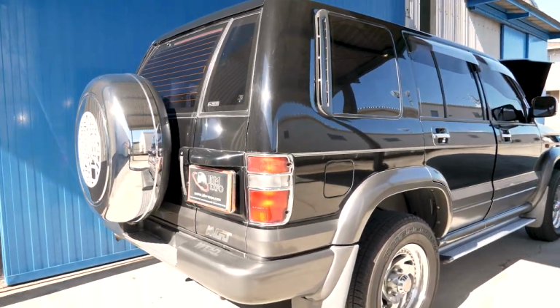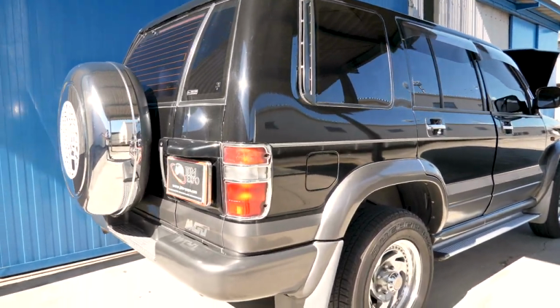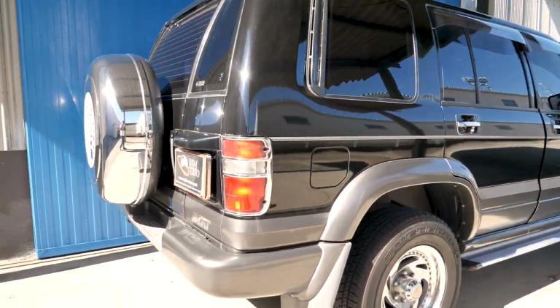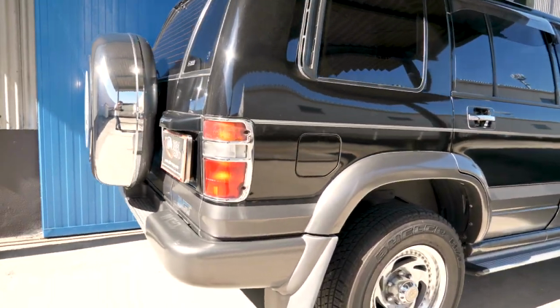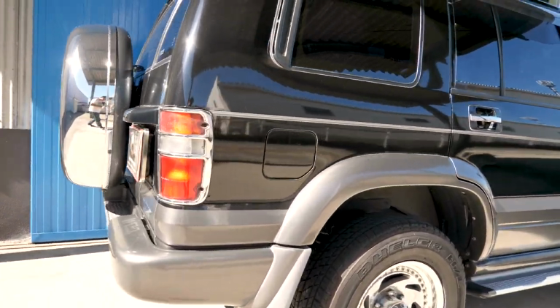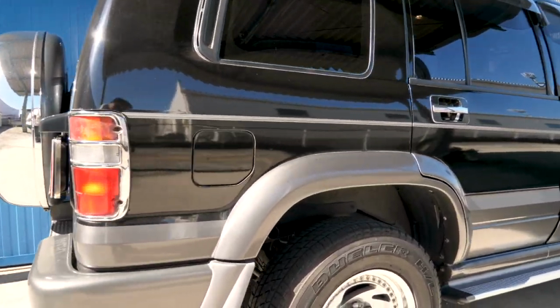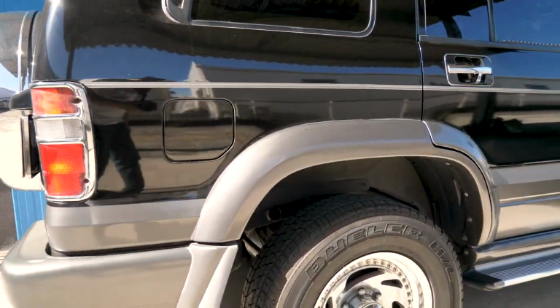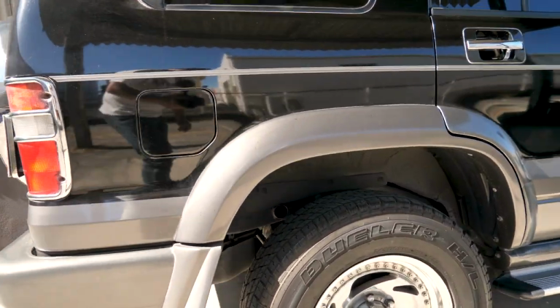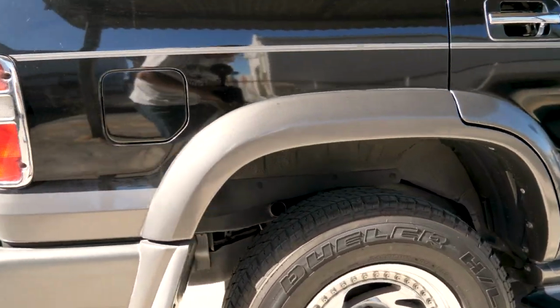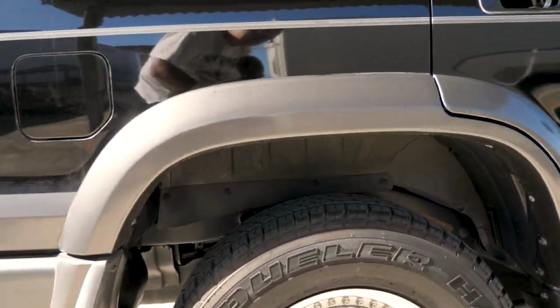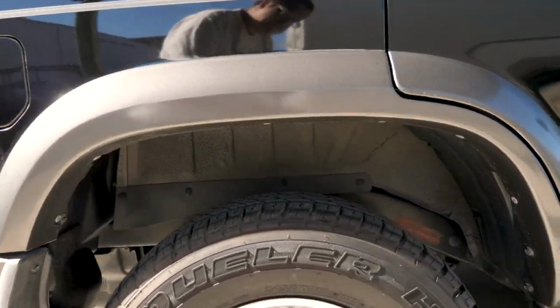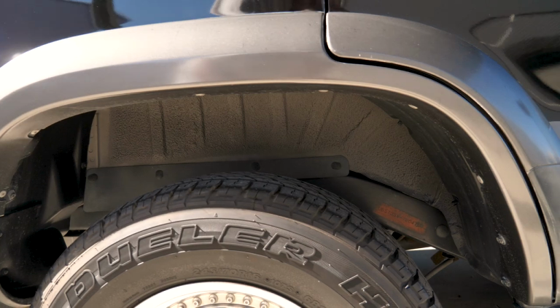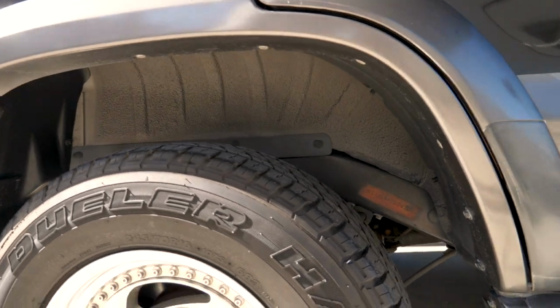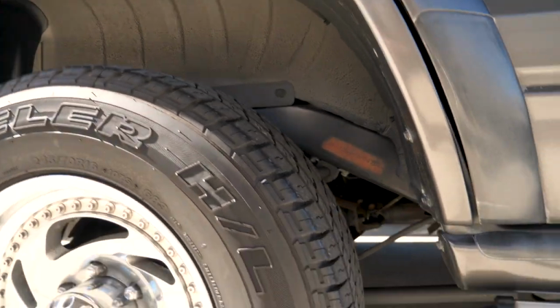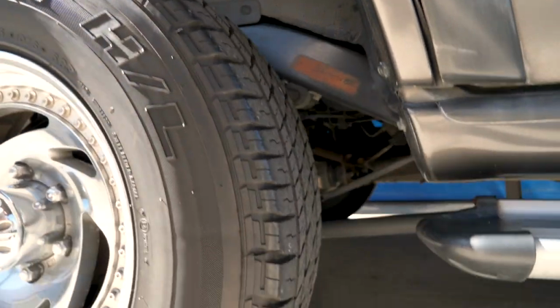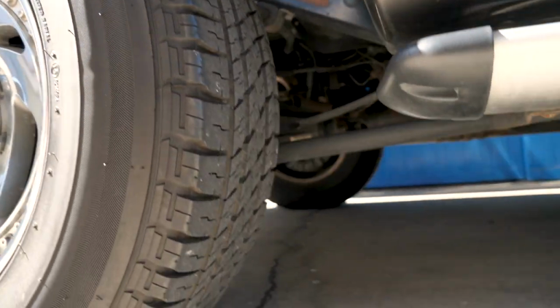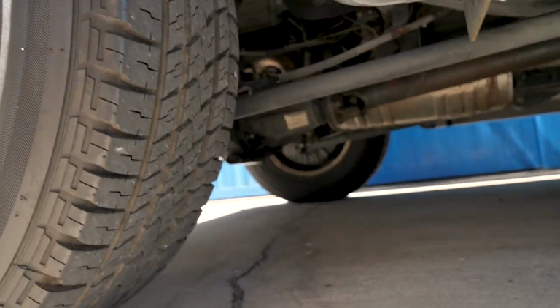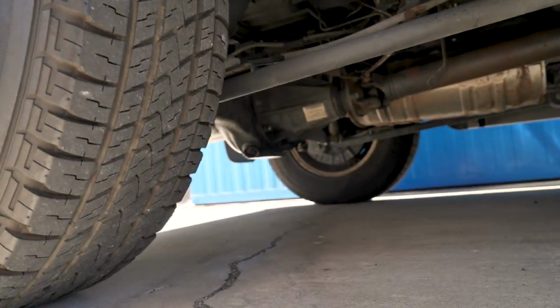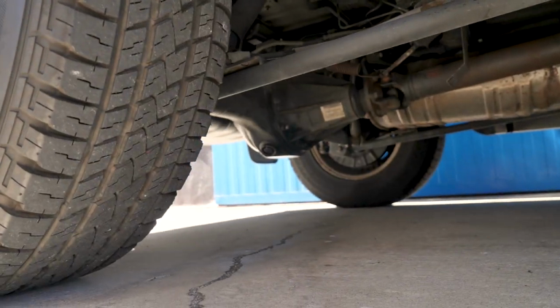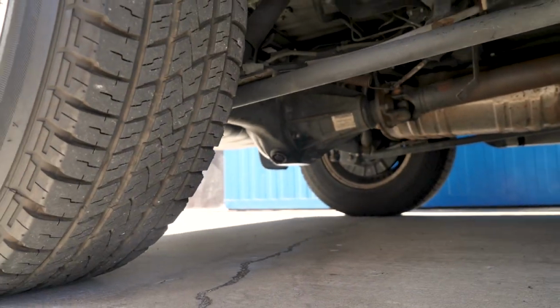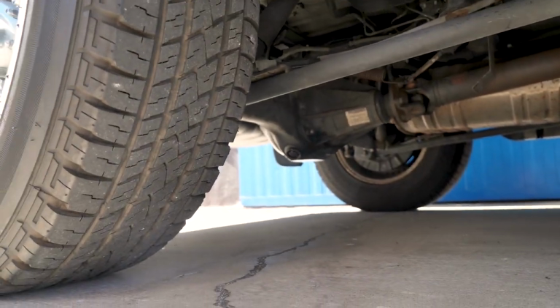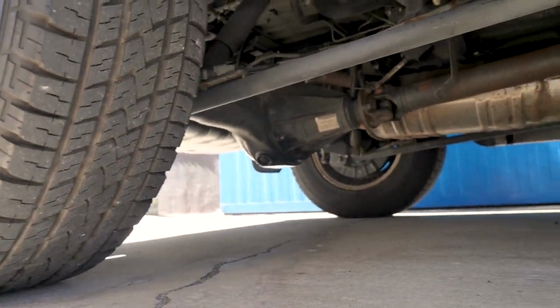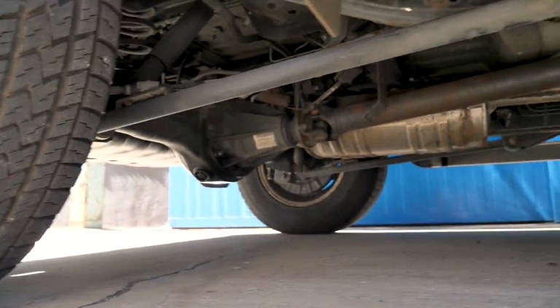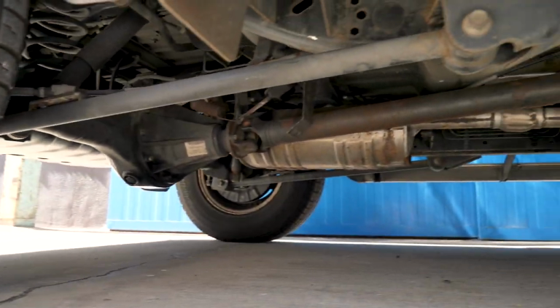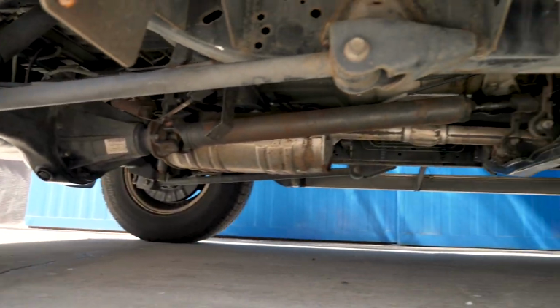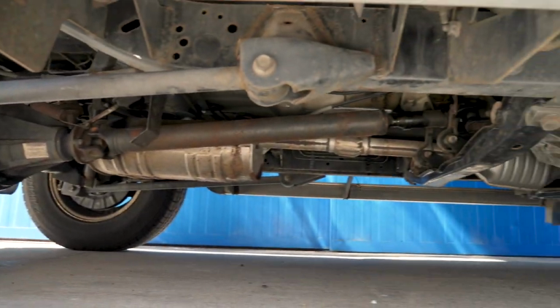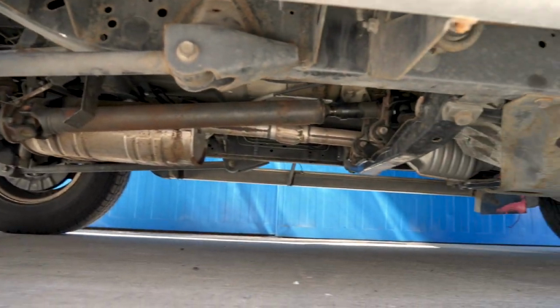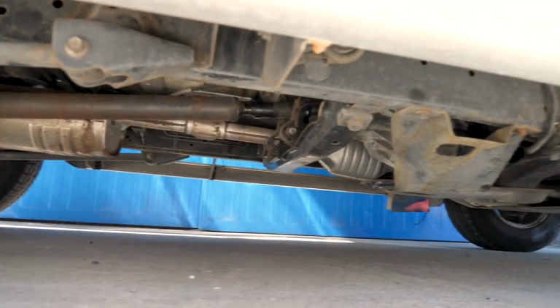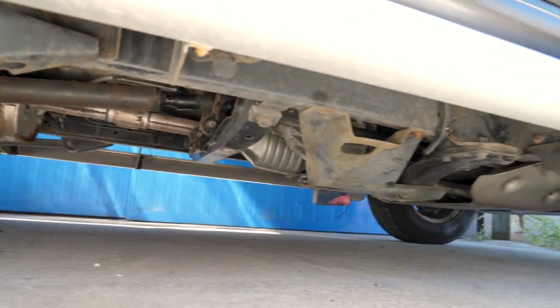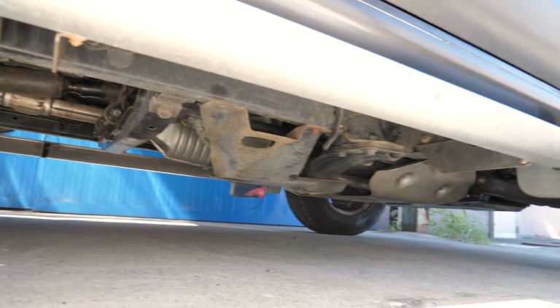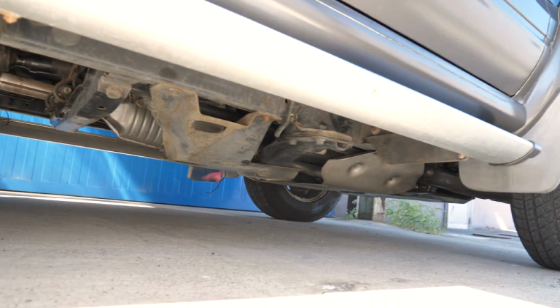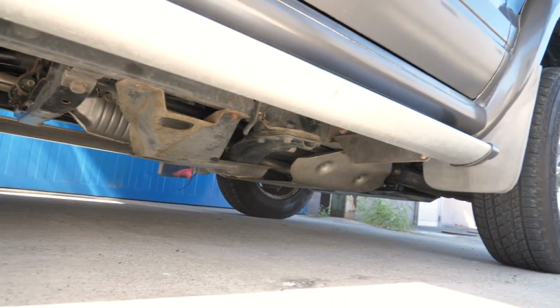As far as I know this is stock height, but you can definitely lift or lower it — it's up to you. It's got the four wheel drive system and everything, so very nice.